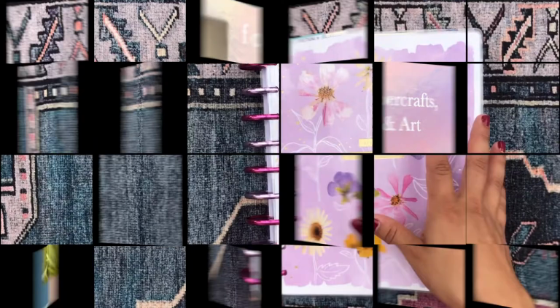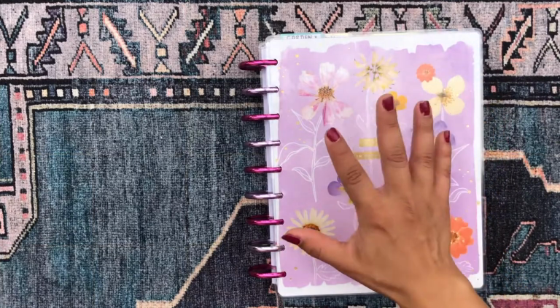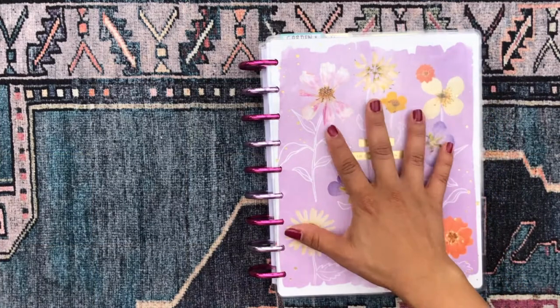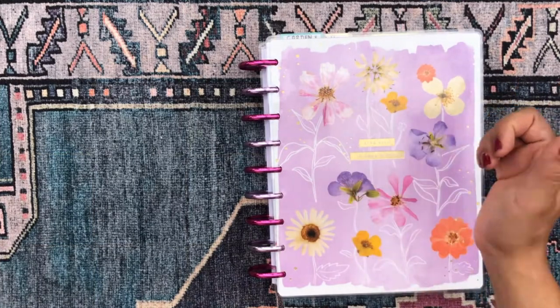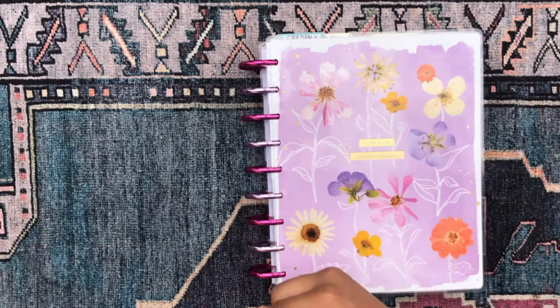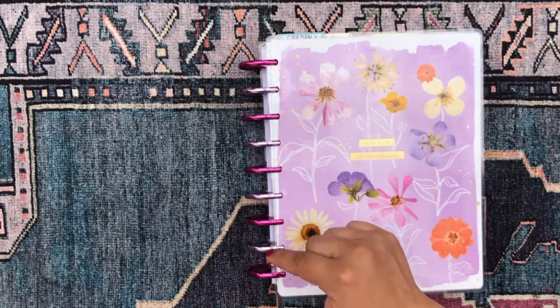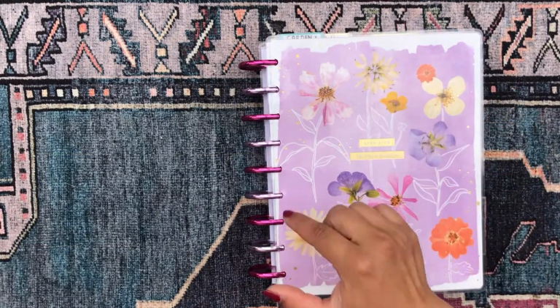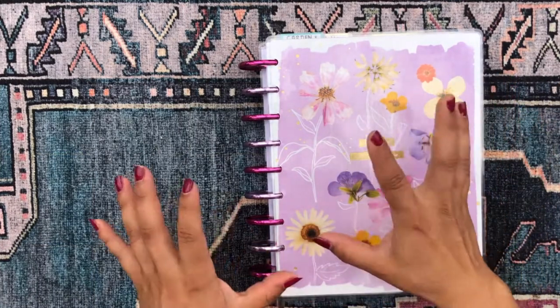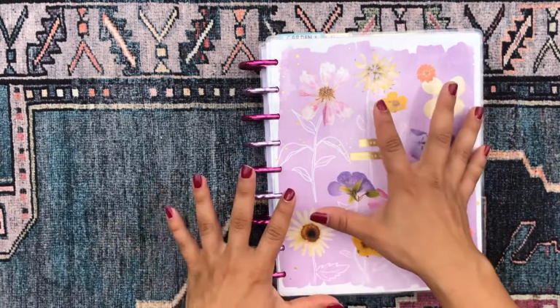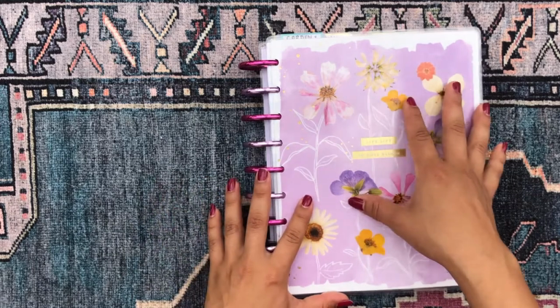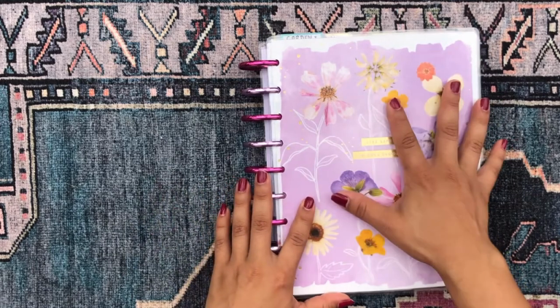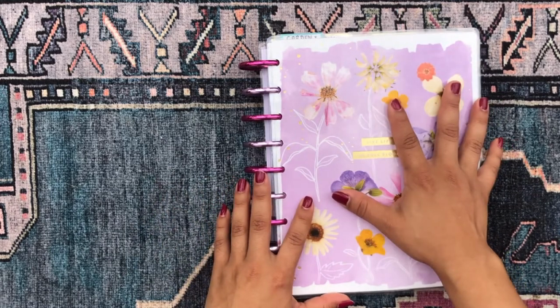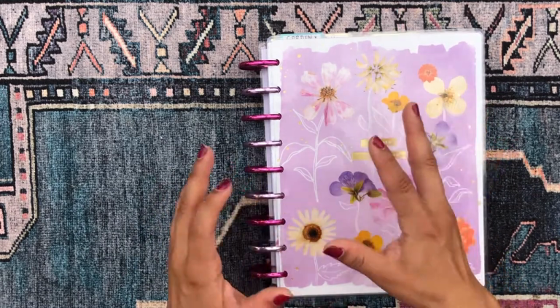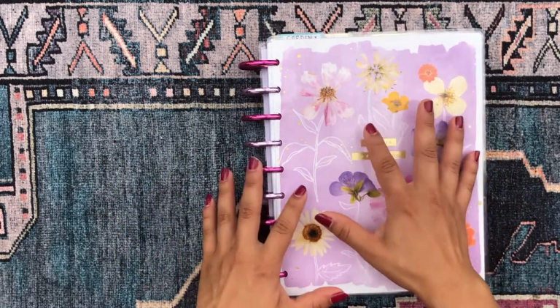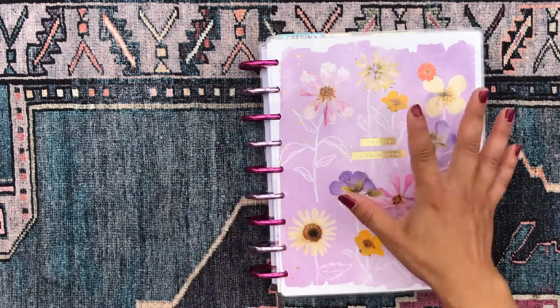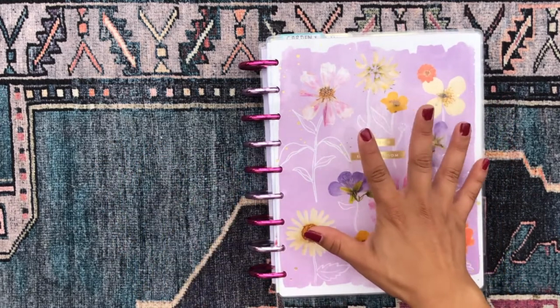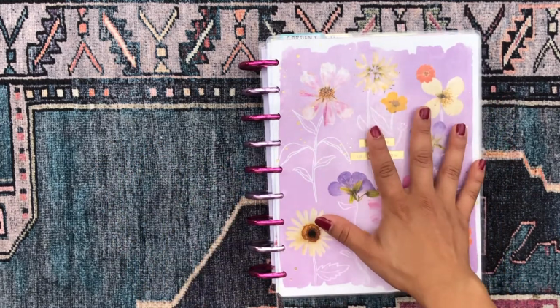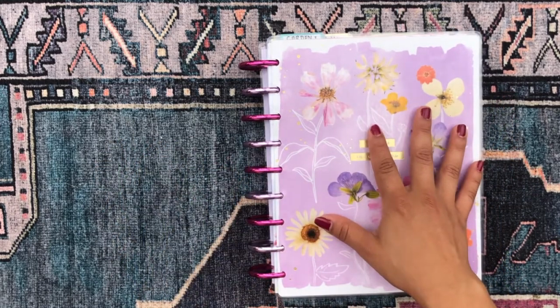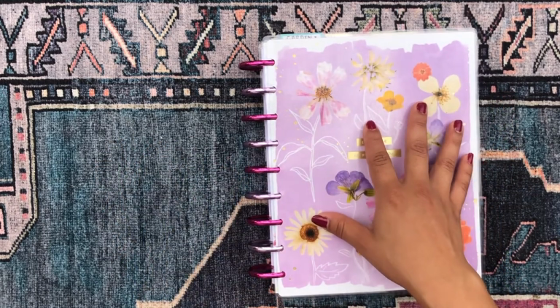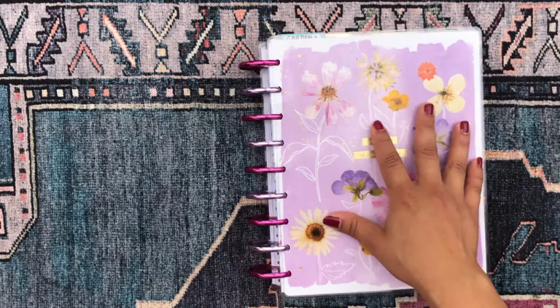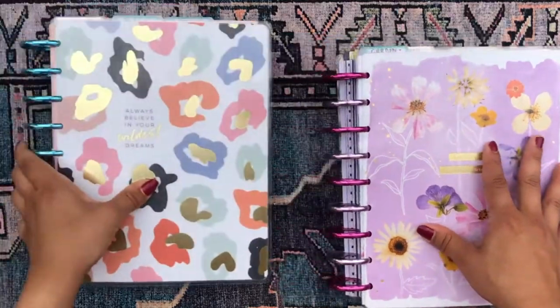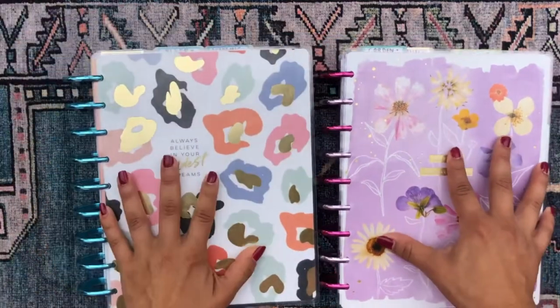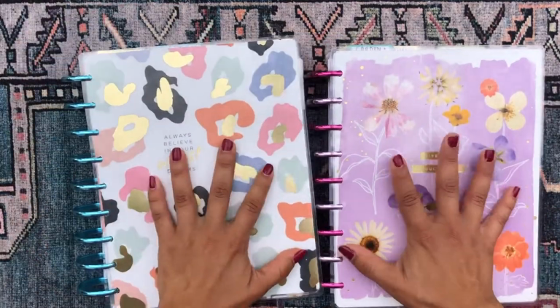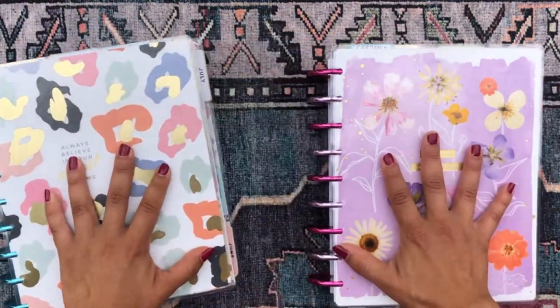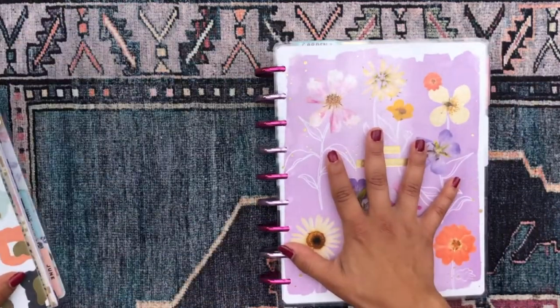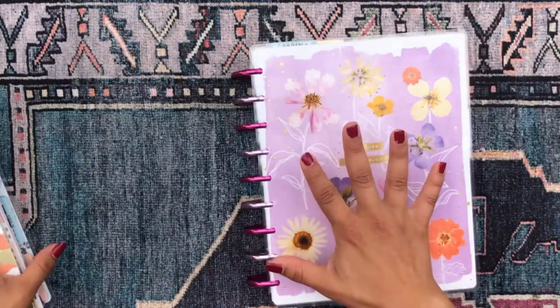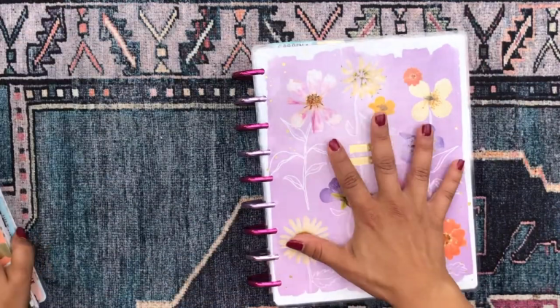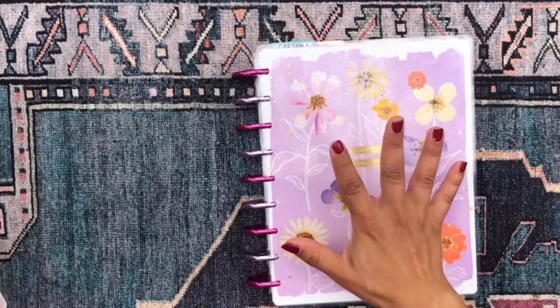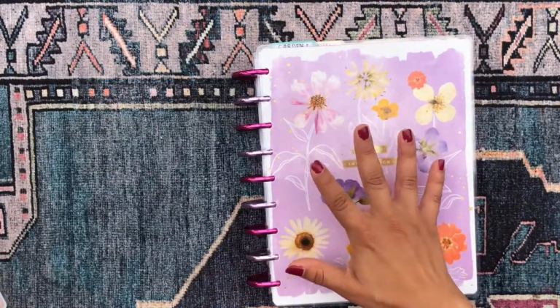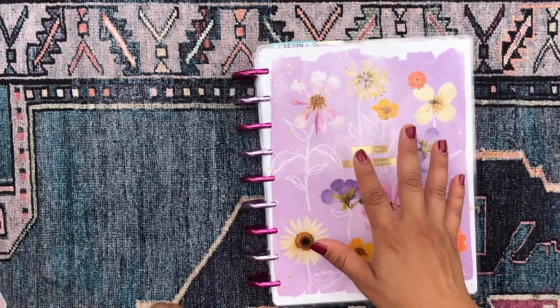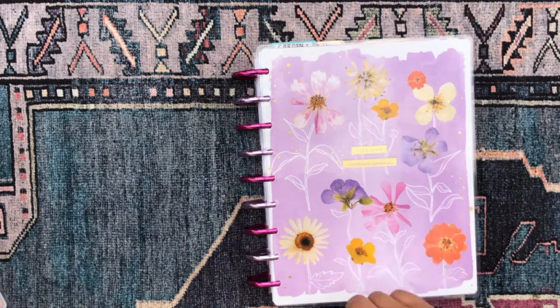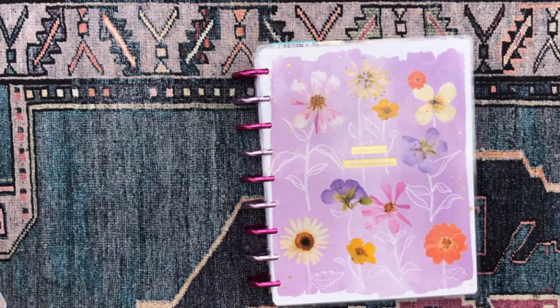If you're interested in seeing the flip-through of that other happy planner and me explaining the breakdown of how I set up these two planners, how they work together, and what the other one has, go ahead and check that video out.